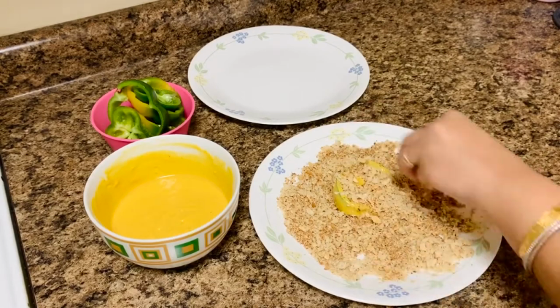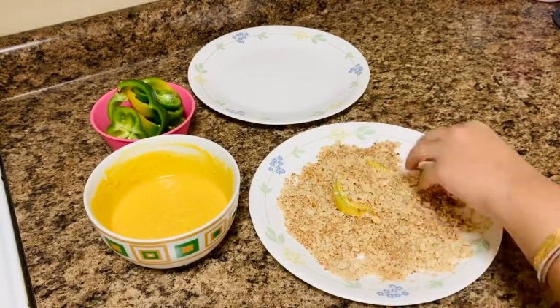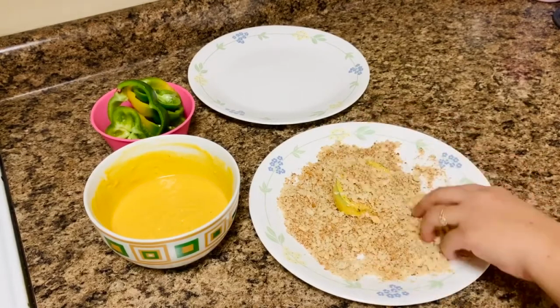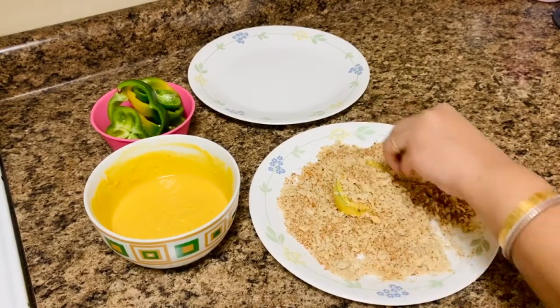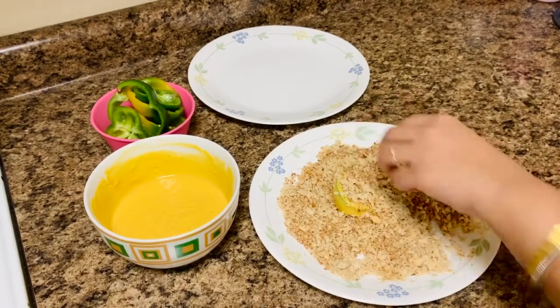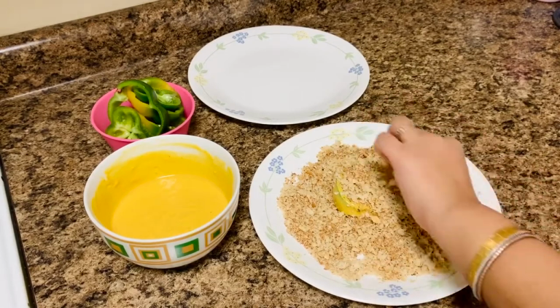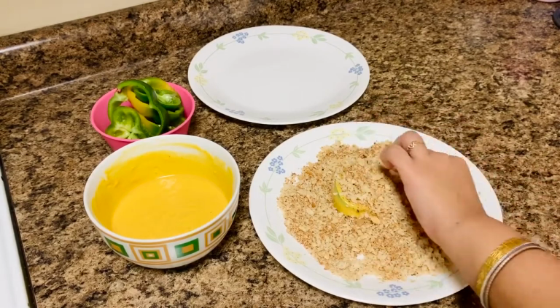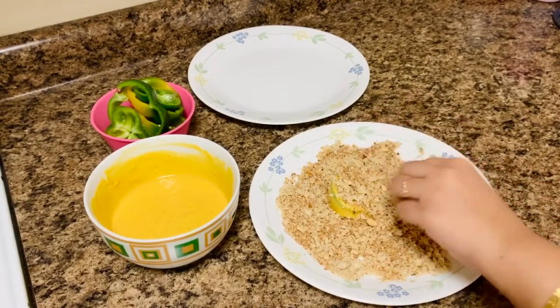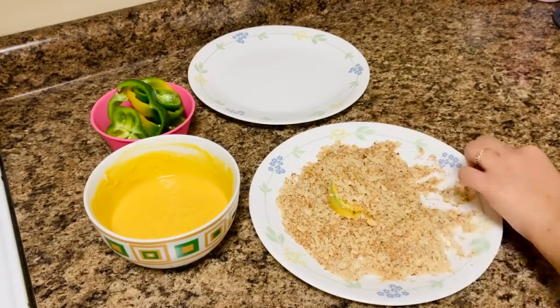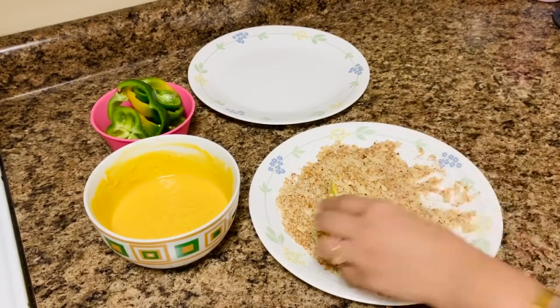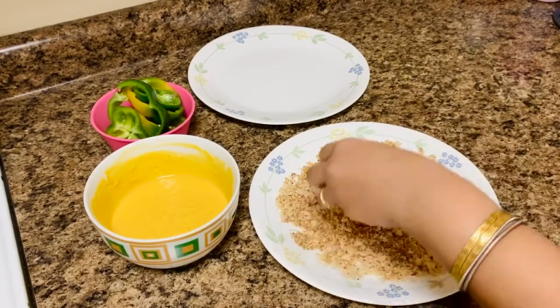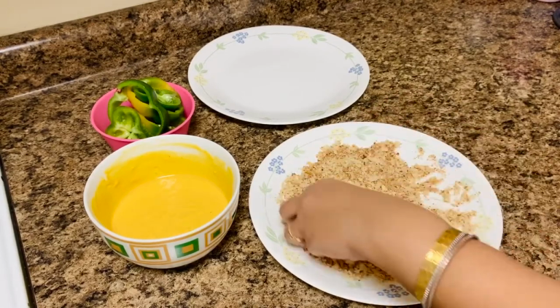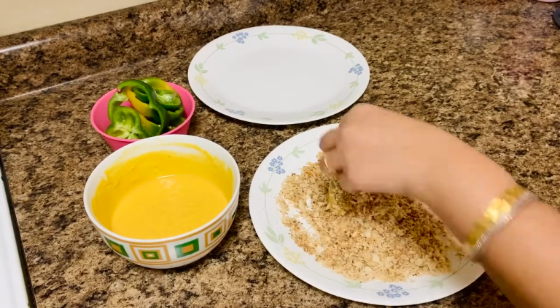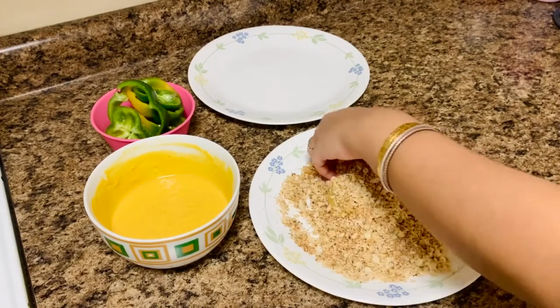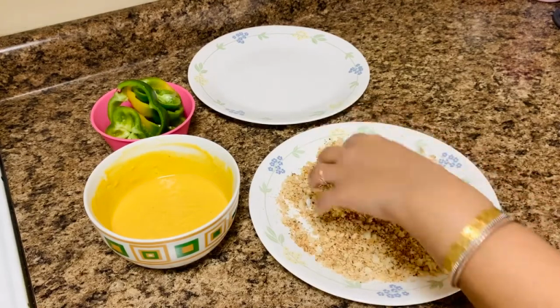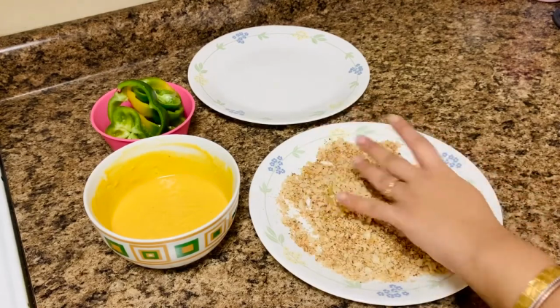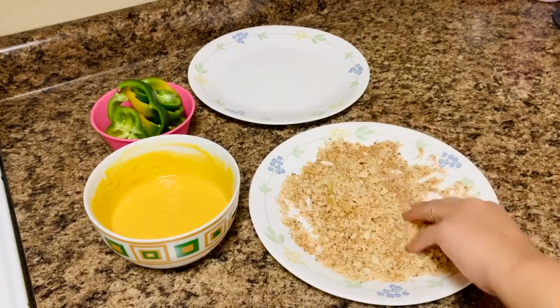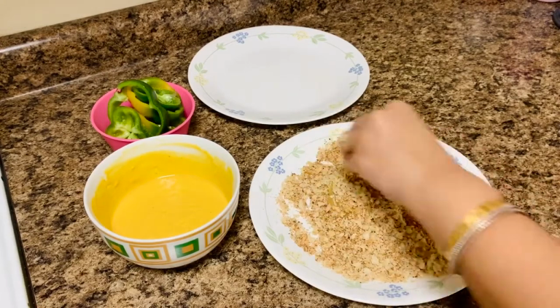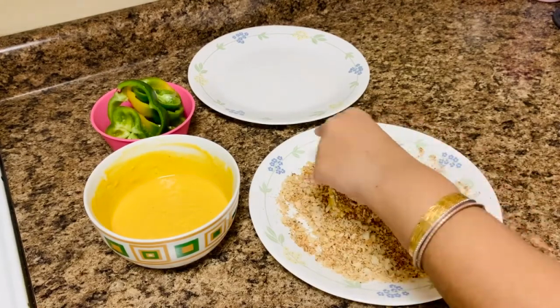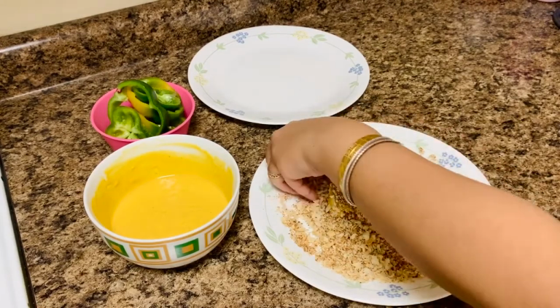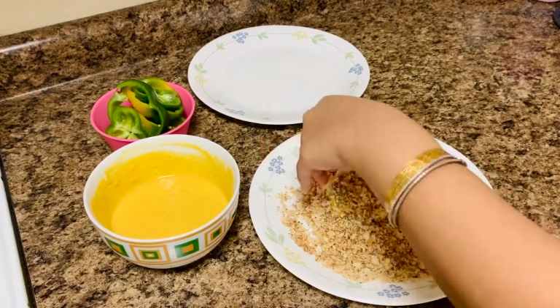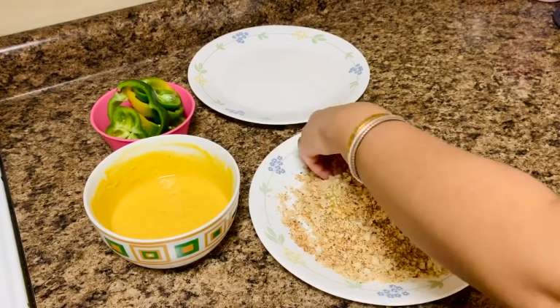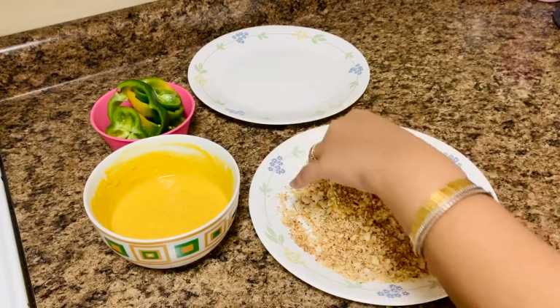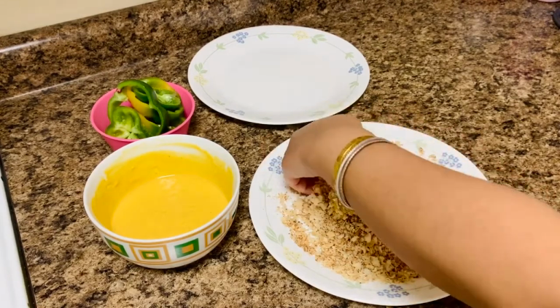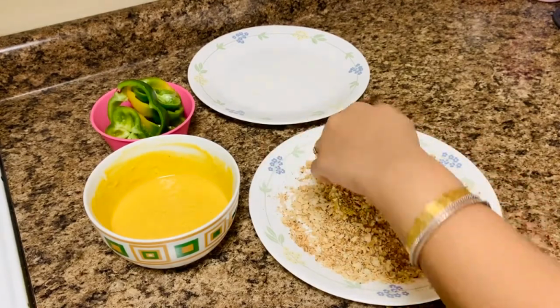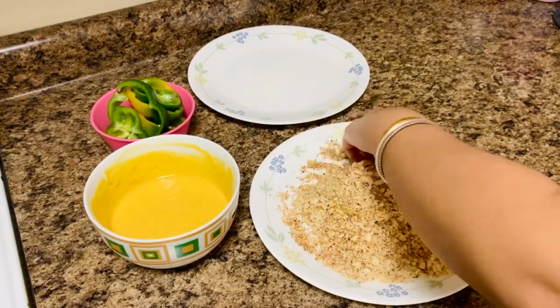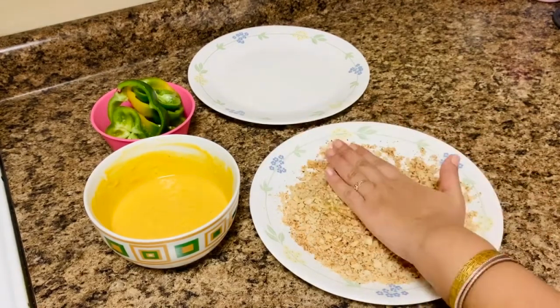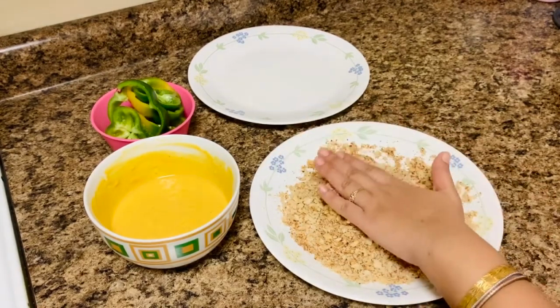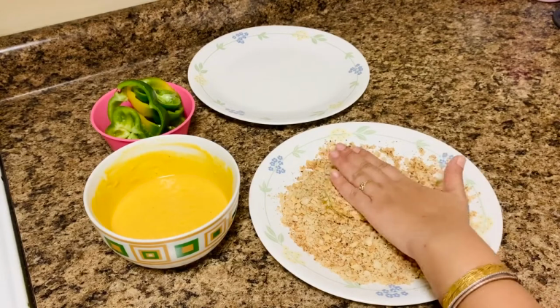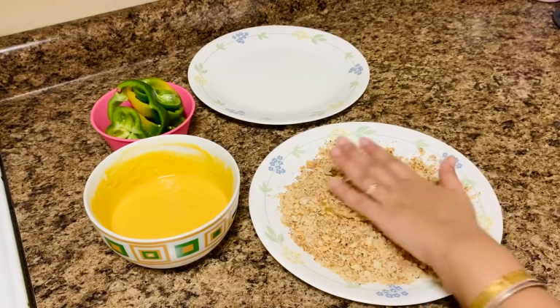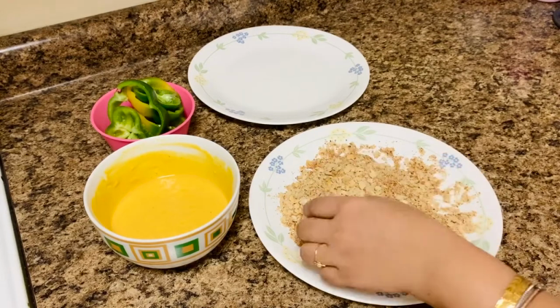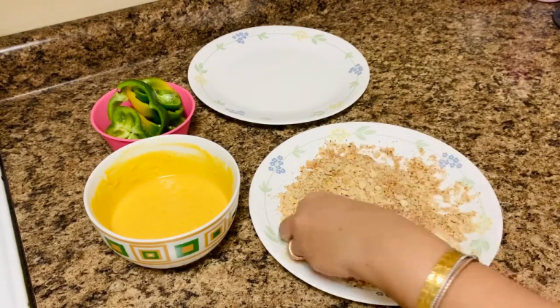The best thing about these bell pepper rings is it takes very simple ingredients and just a little bit of cook time, and you are munching on a fantastic appetizer.